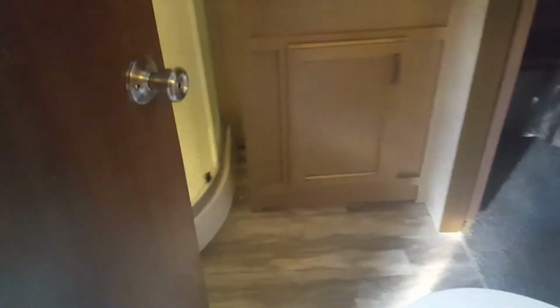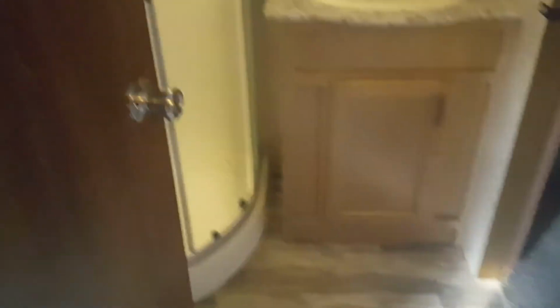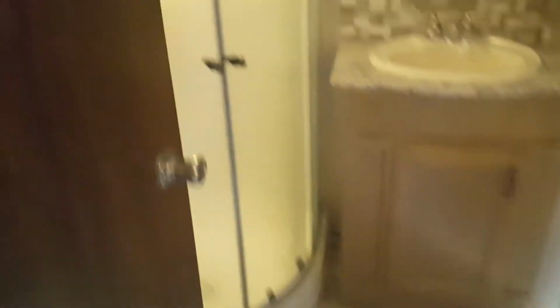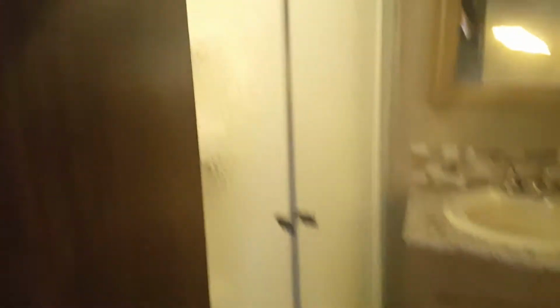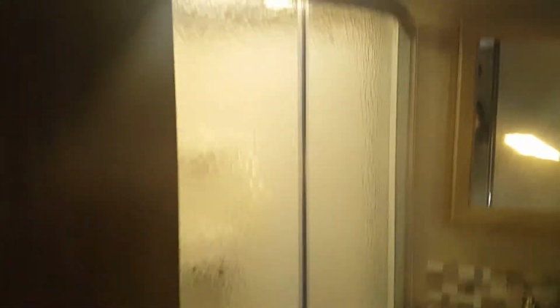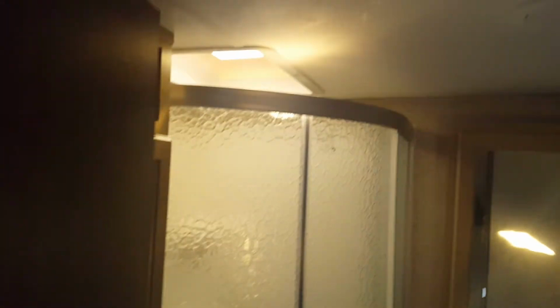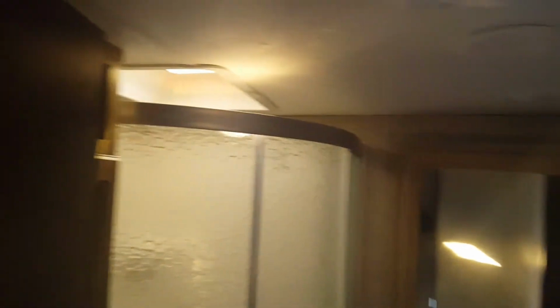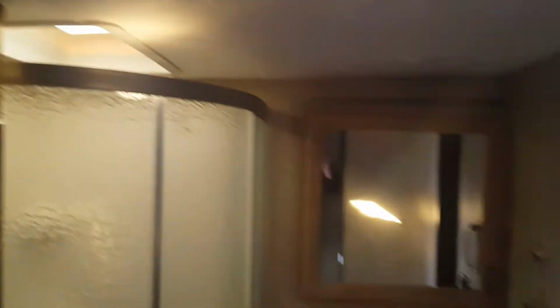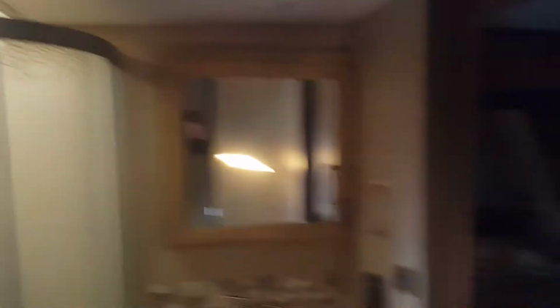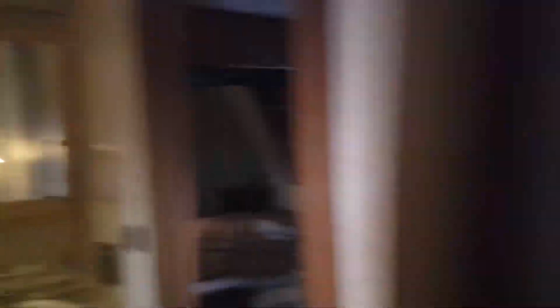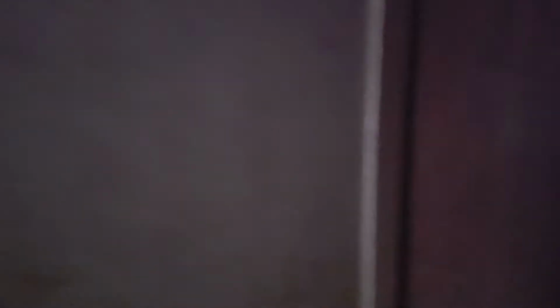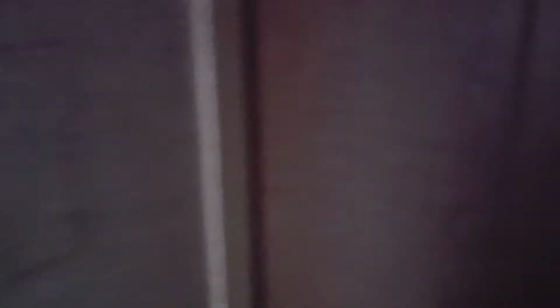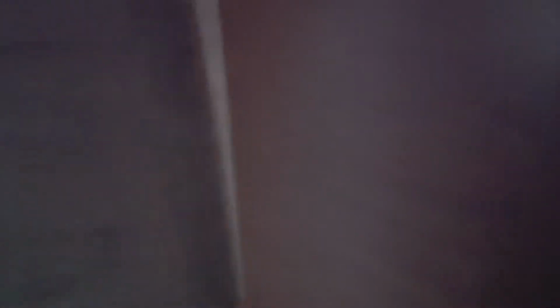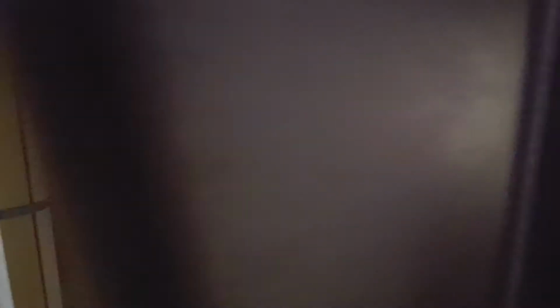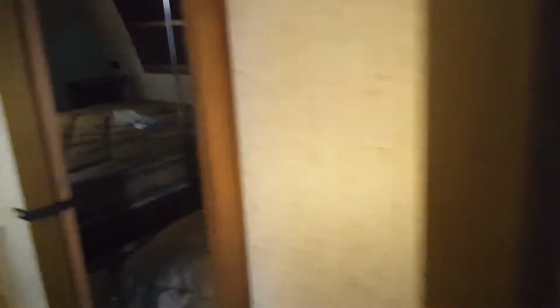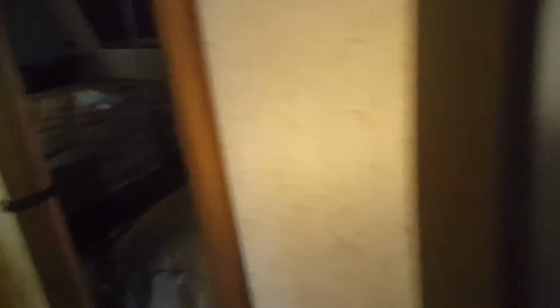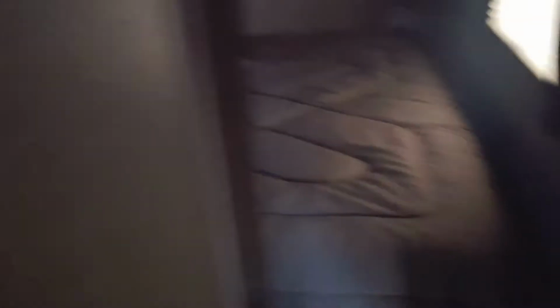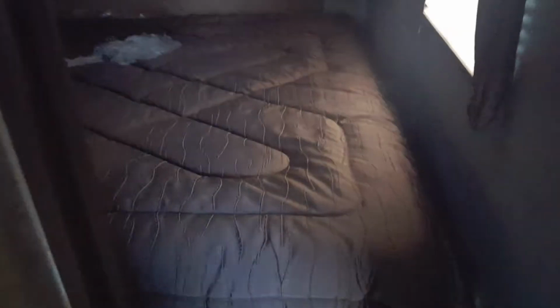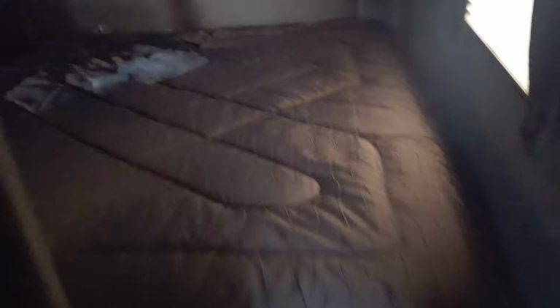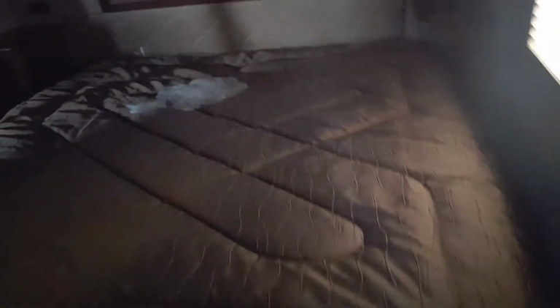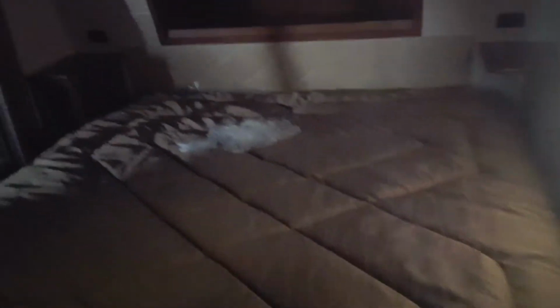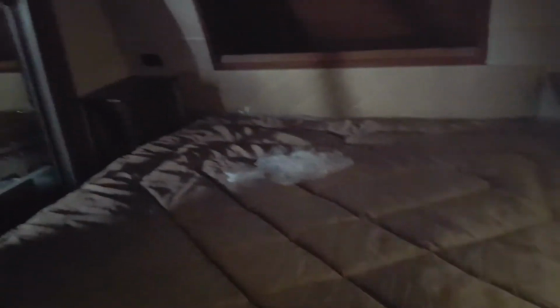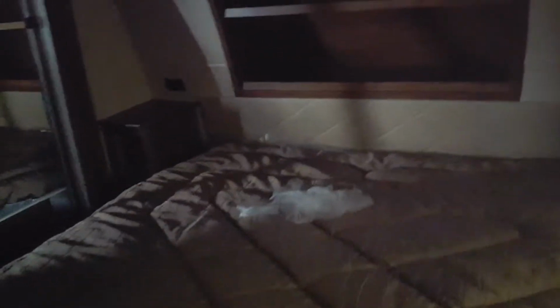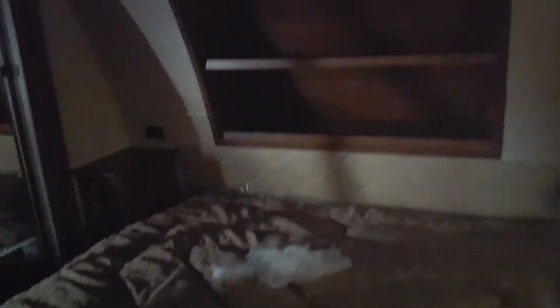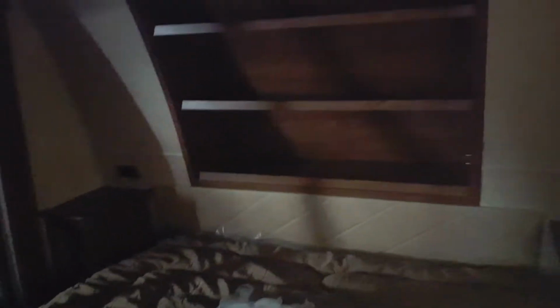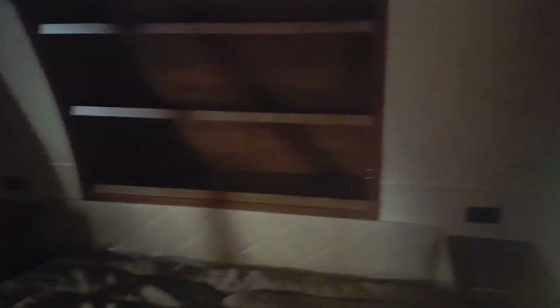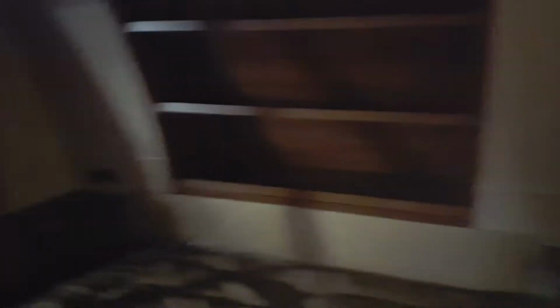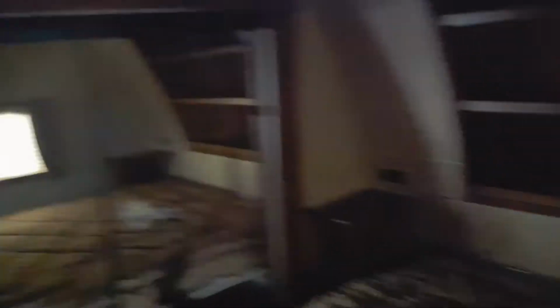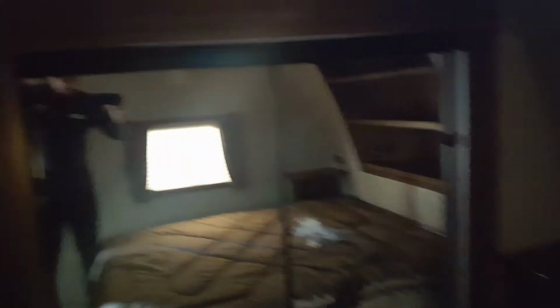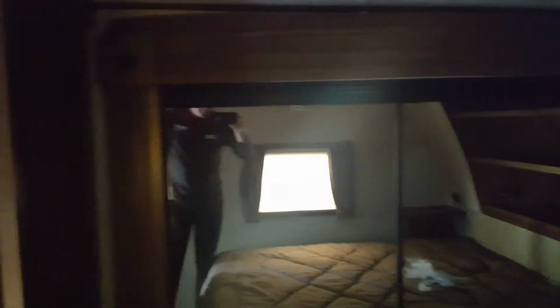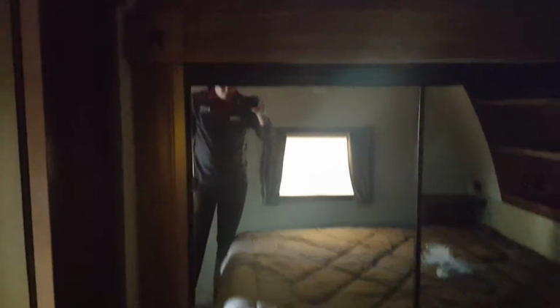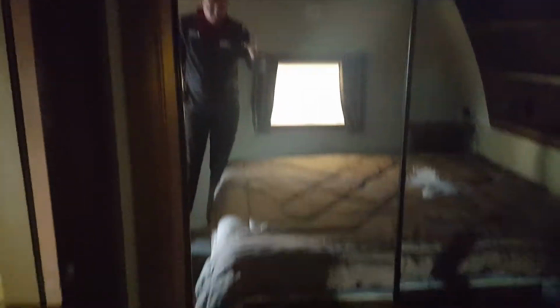Got a good-sized bathroom with a corner shower. In the bedroom, you've got a king-size bed and a nice big wardrobe slide.